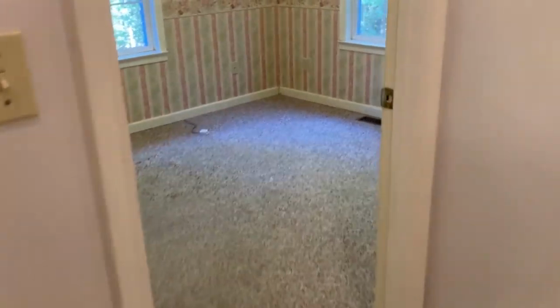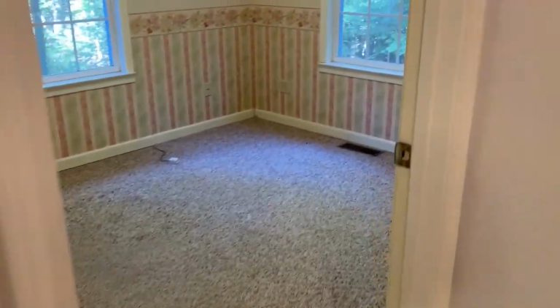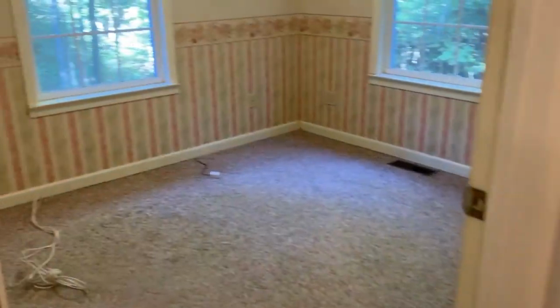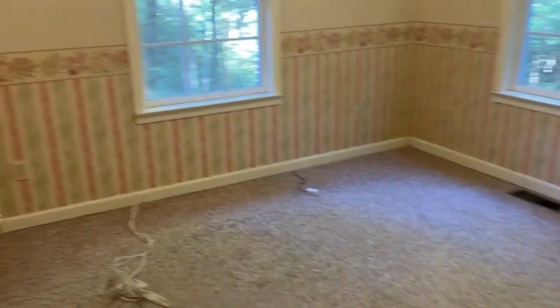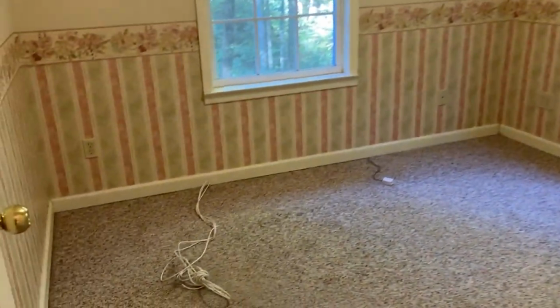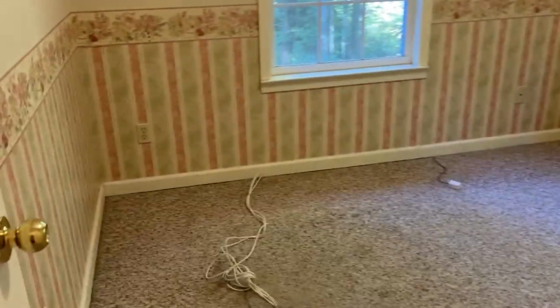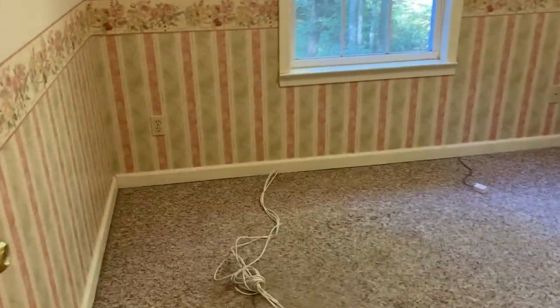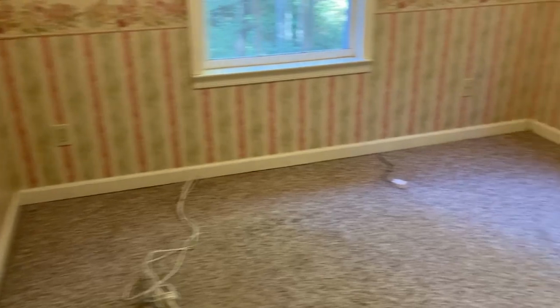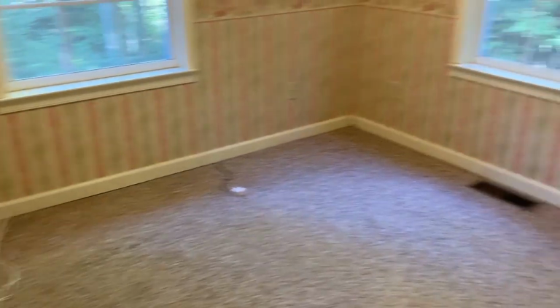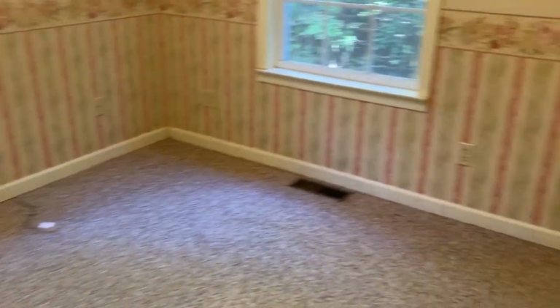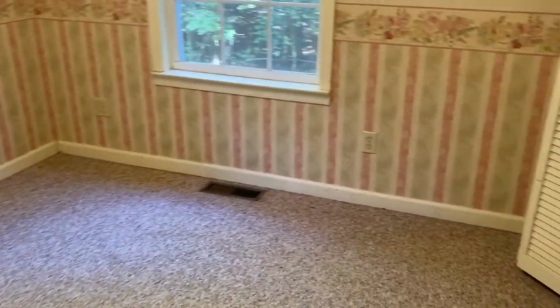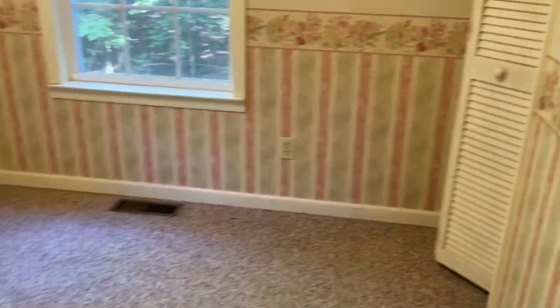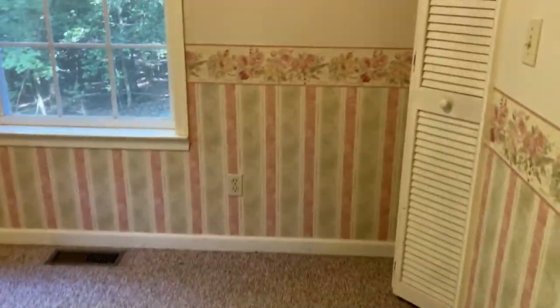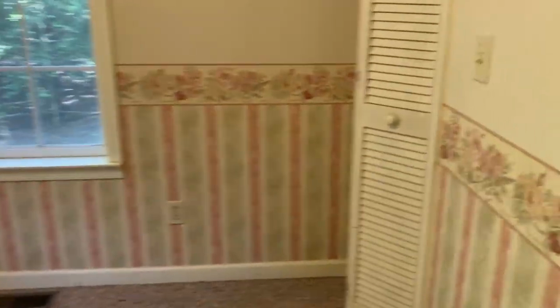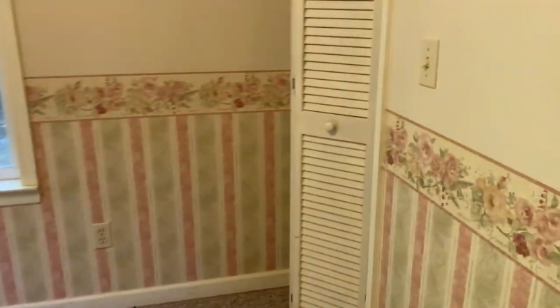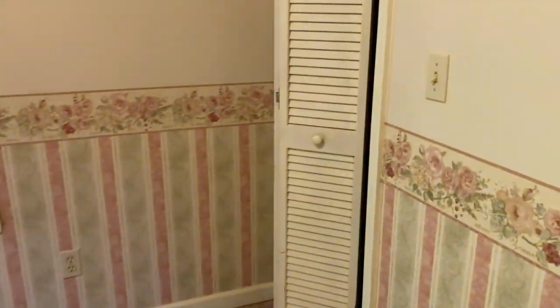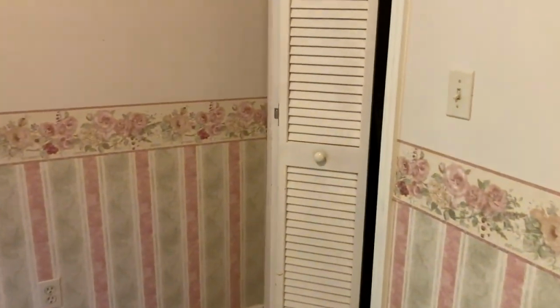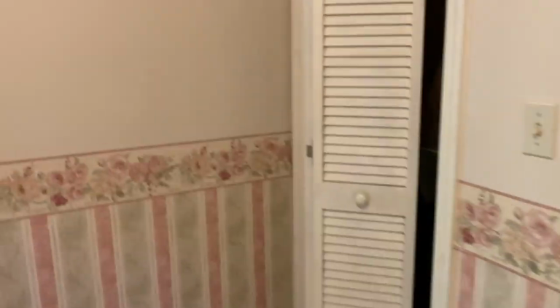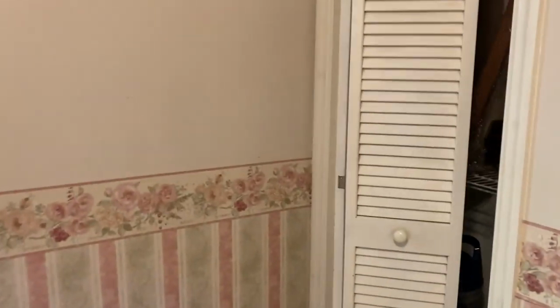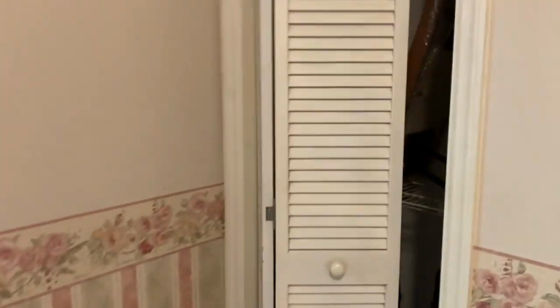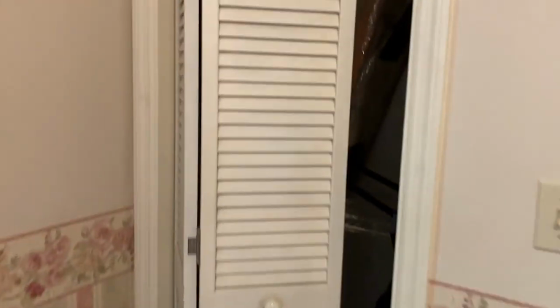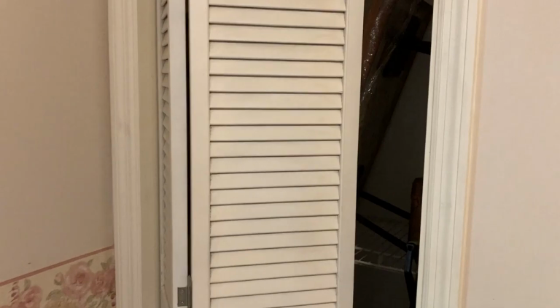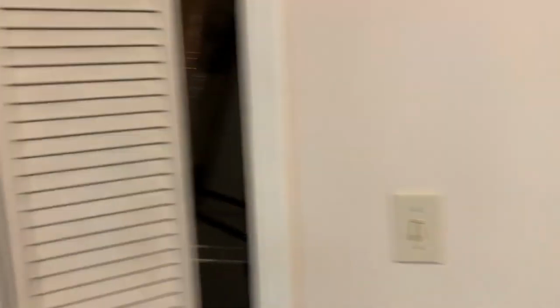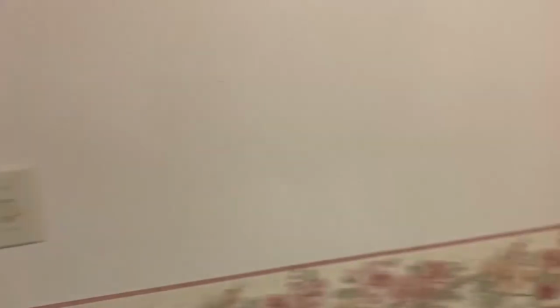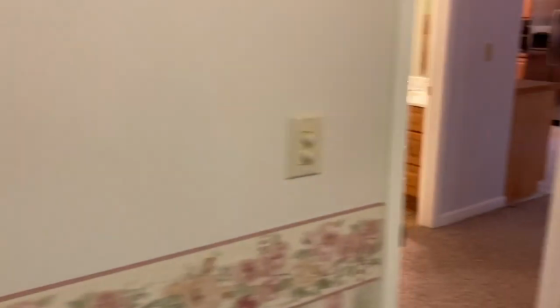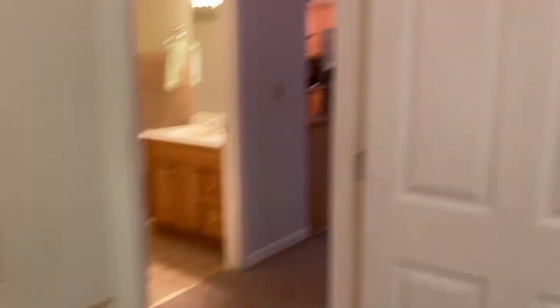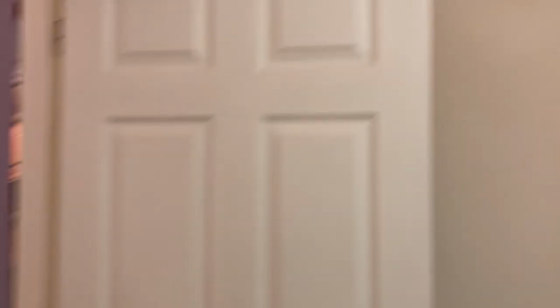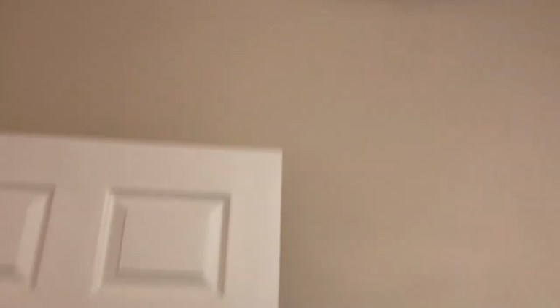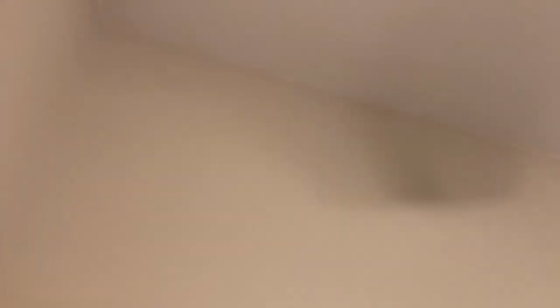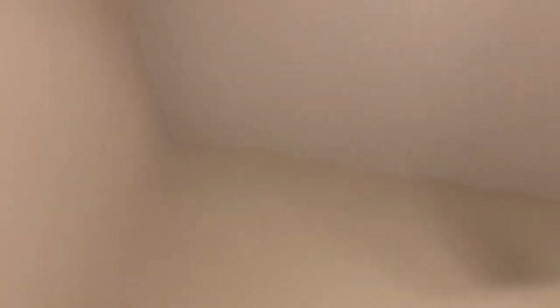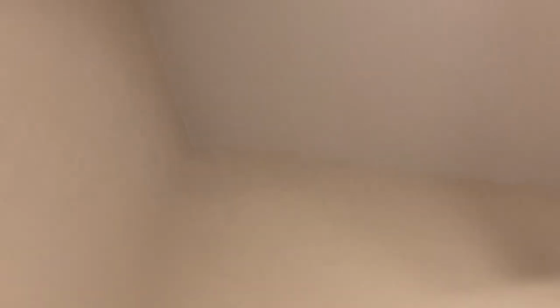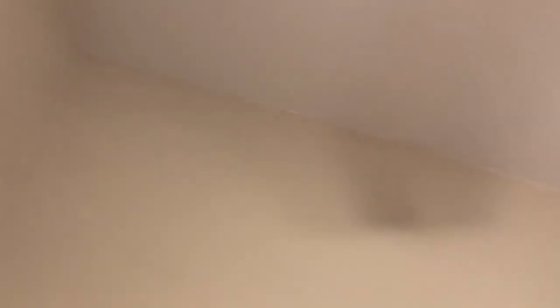Two smaller bedrooms. You'd probably get a full-size bed in here. It's gonna be a little tight with a small closet. Vaulted ceiling again.